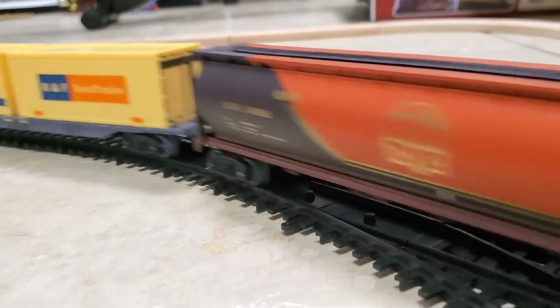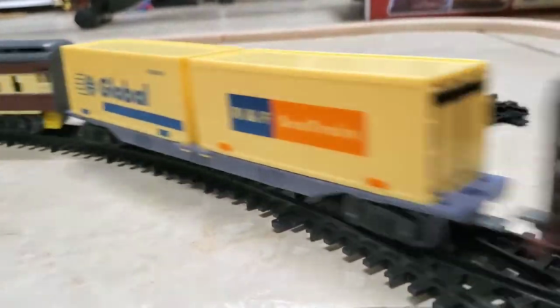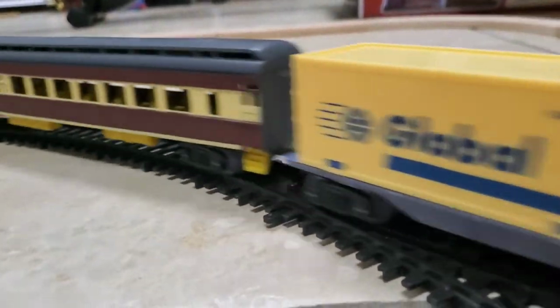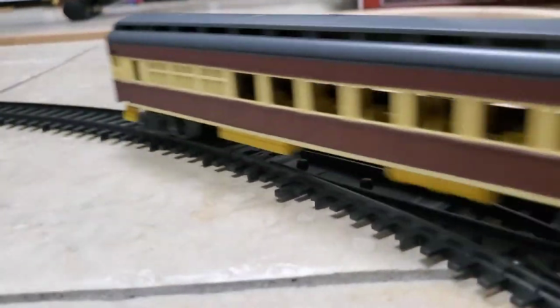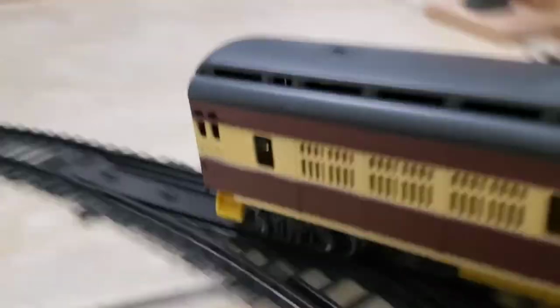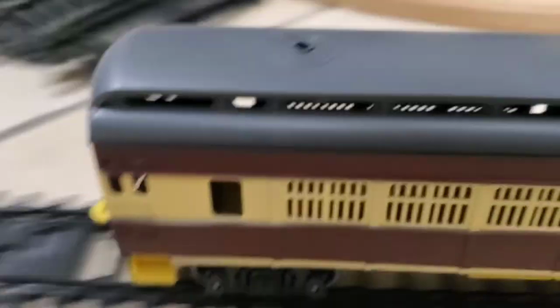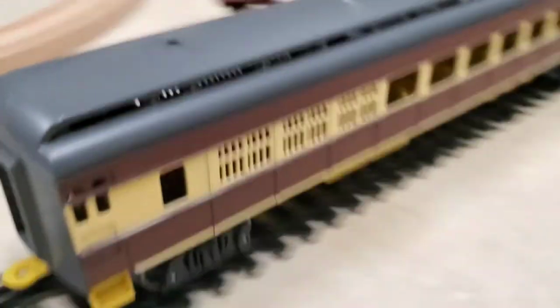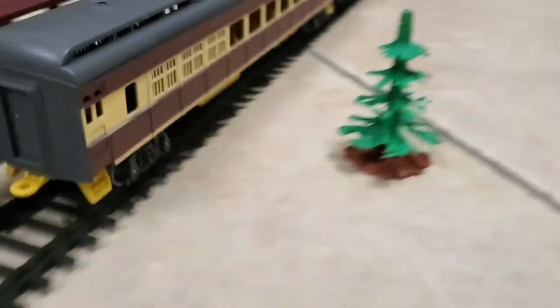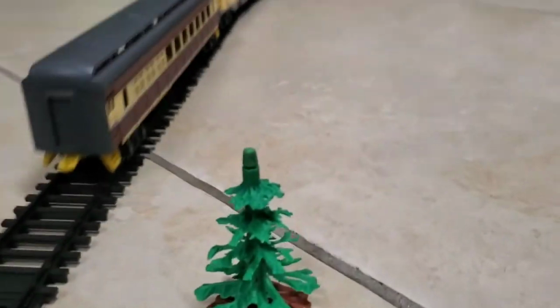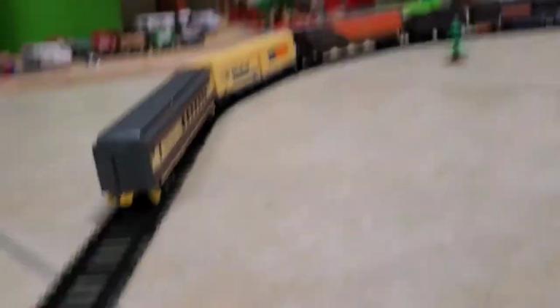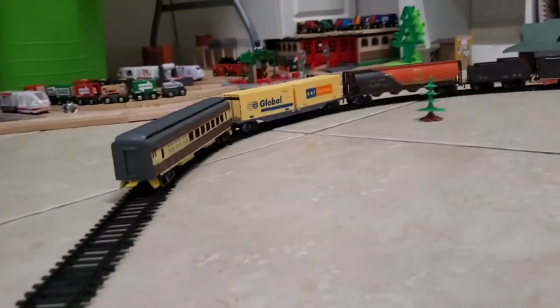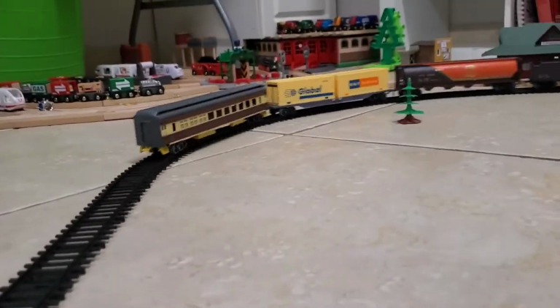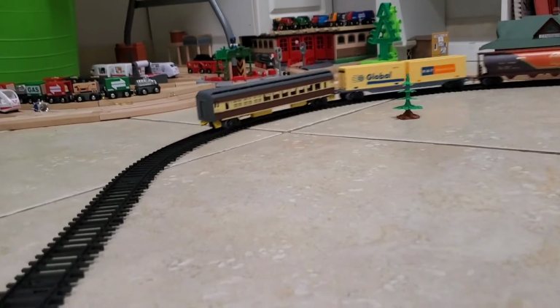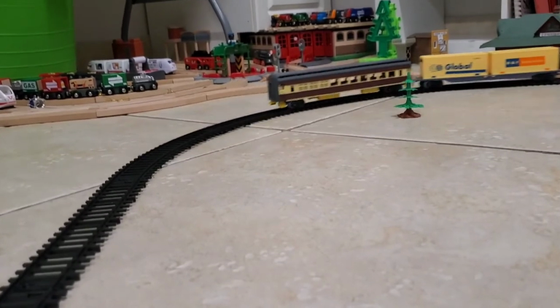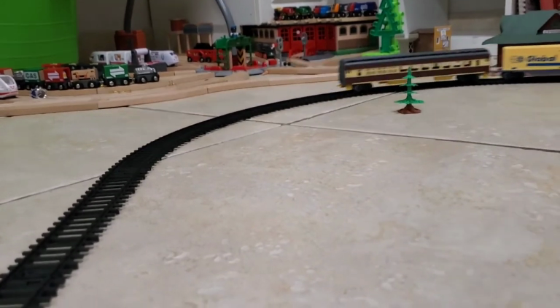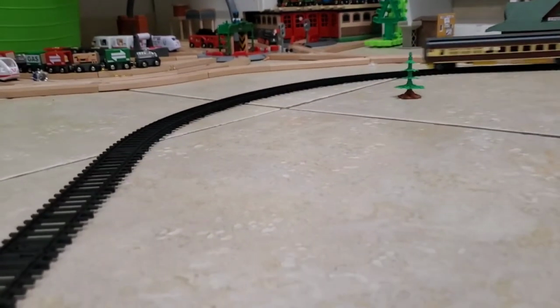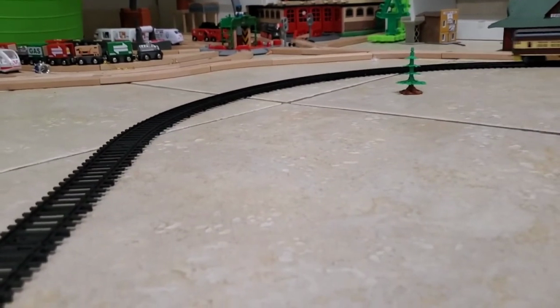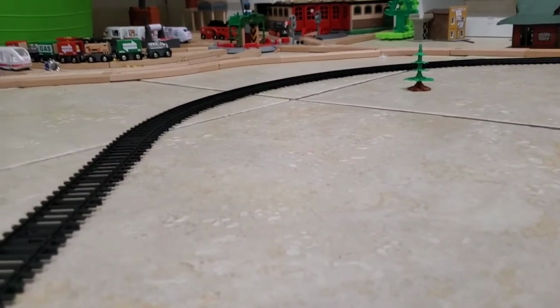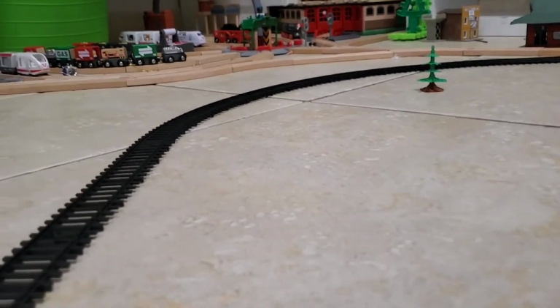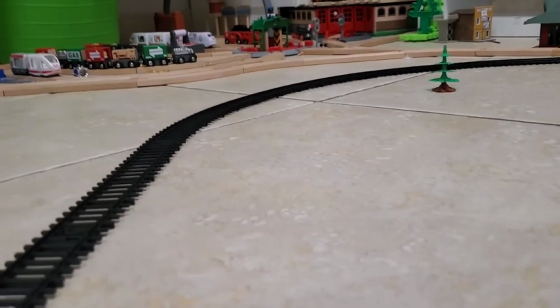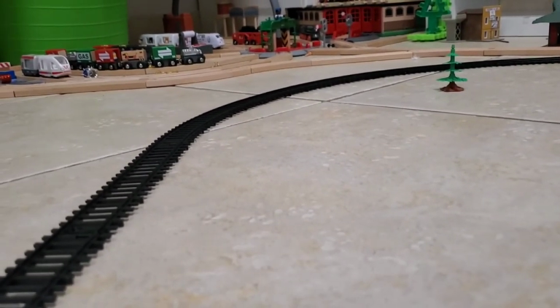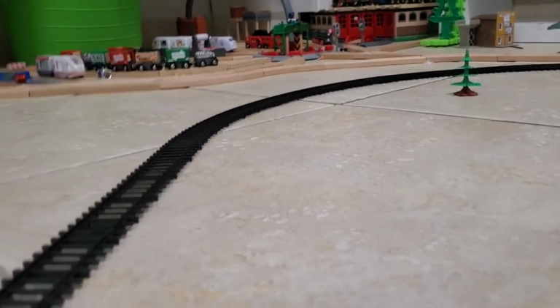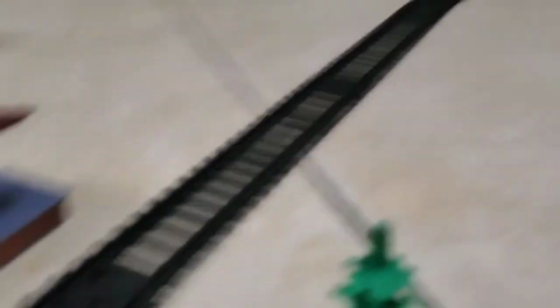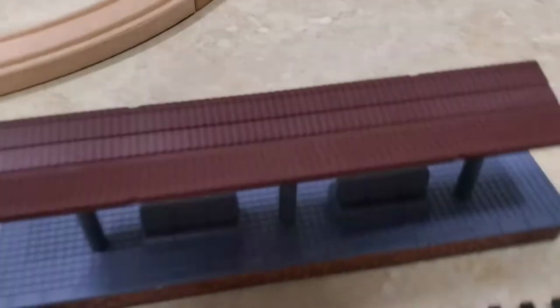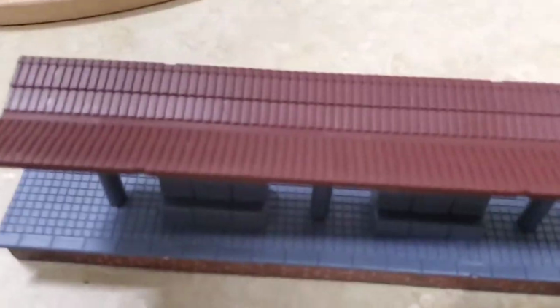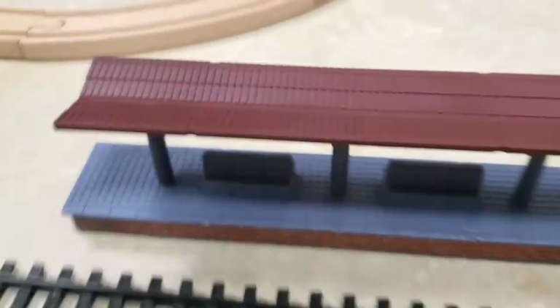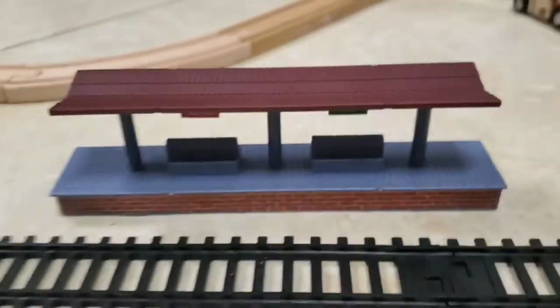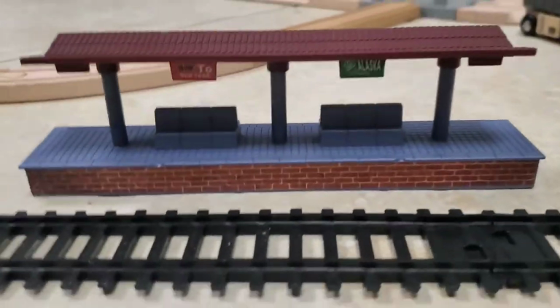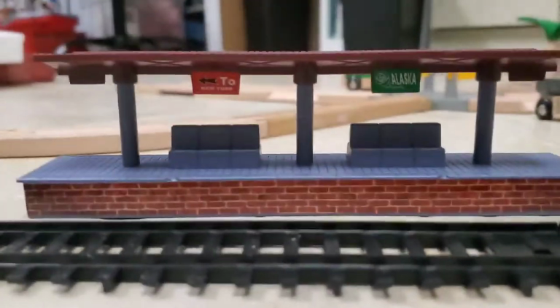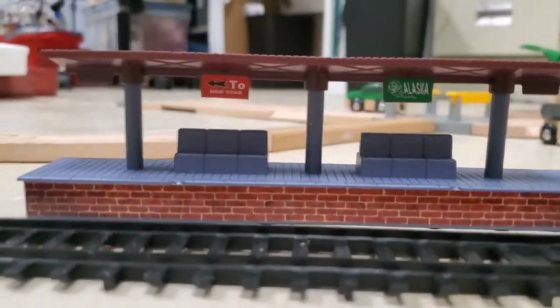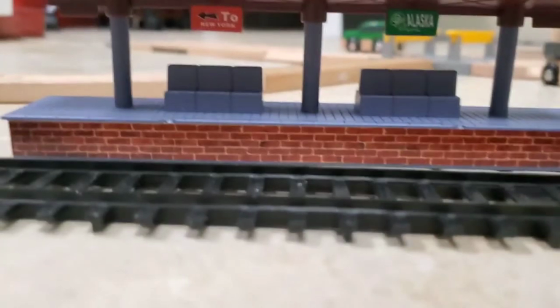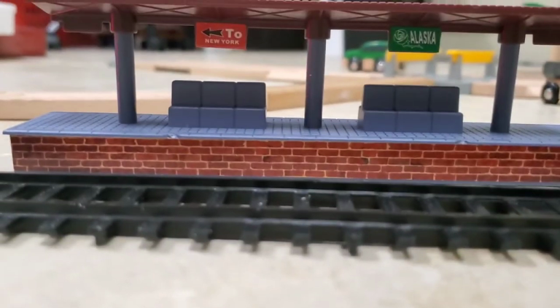Hey! I said keep your trains closer! Get back here! Trains can really be annoying sometimes. Here's a shot of the train station to finish off the video.